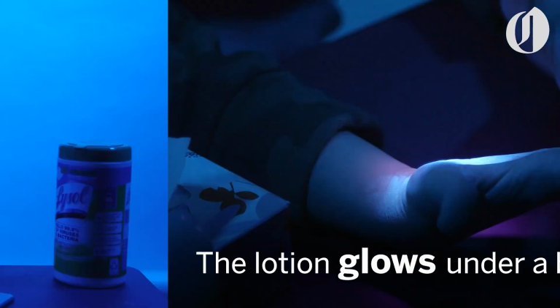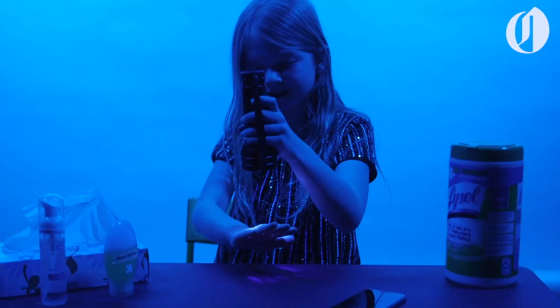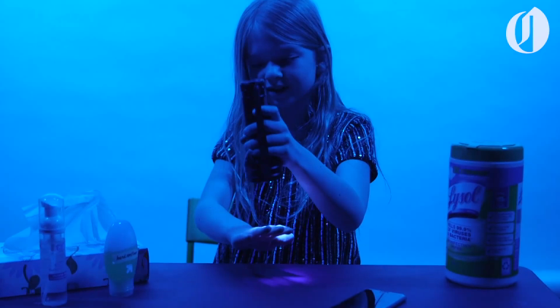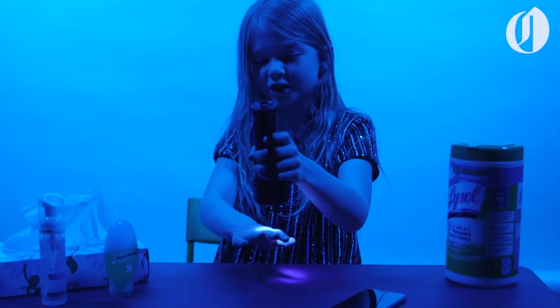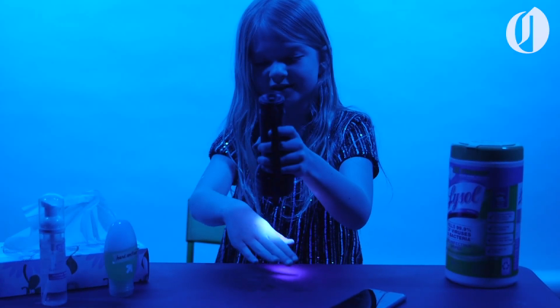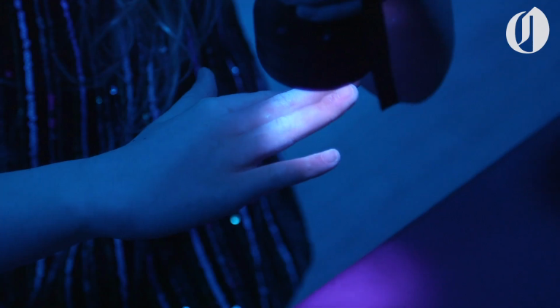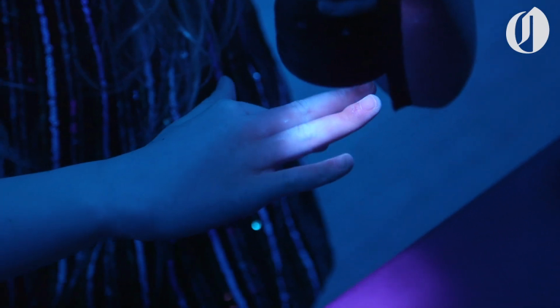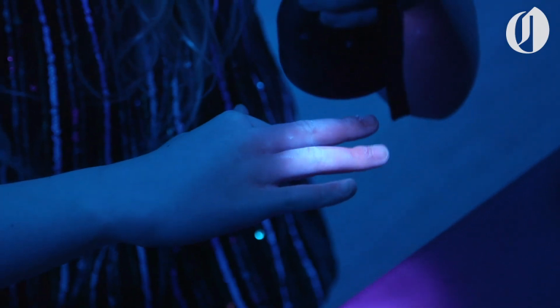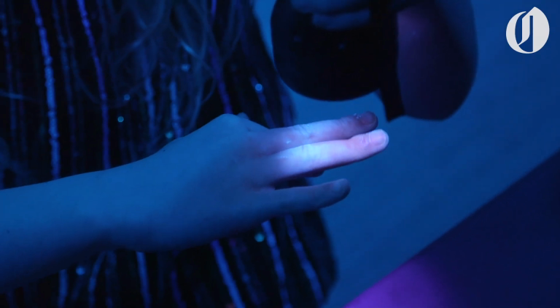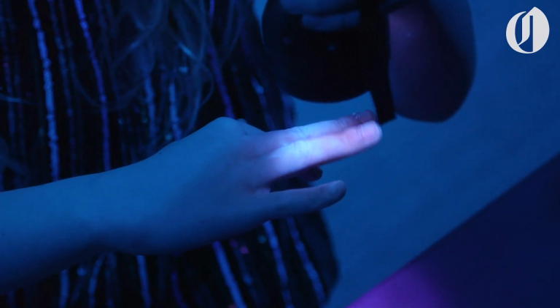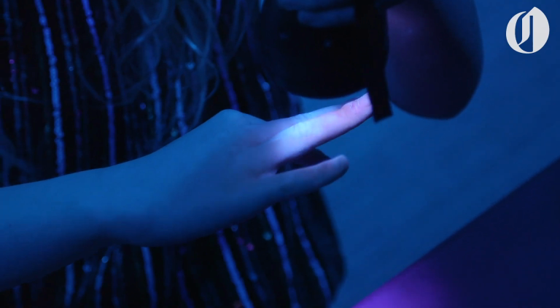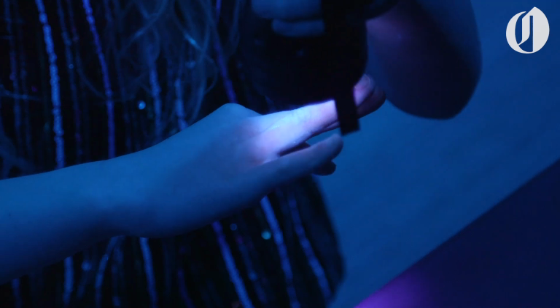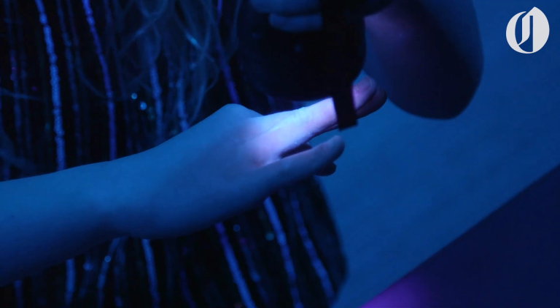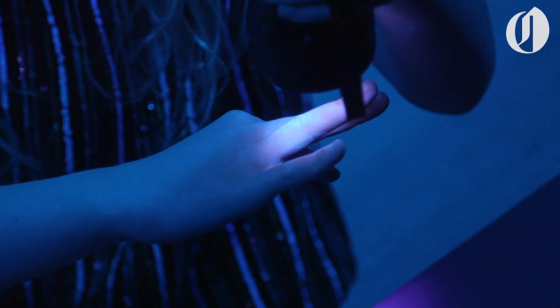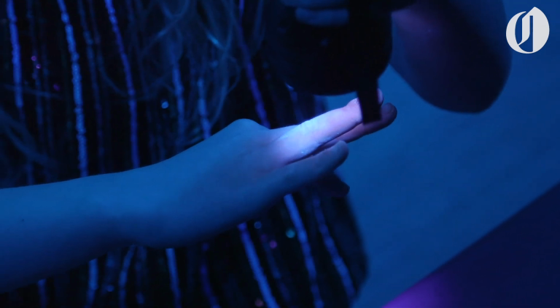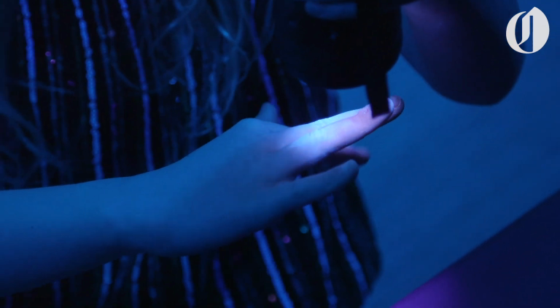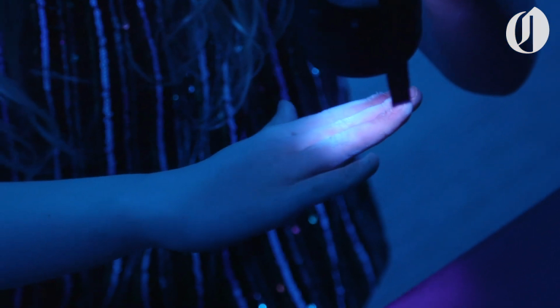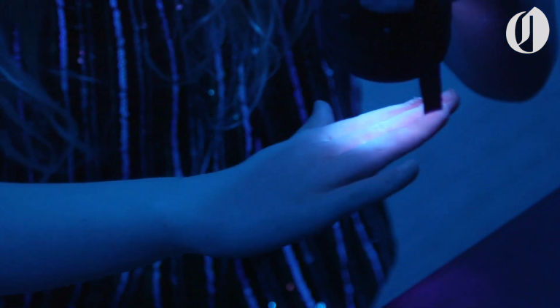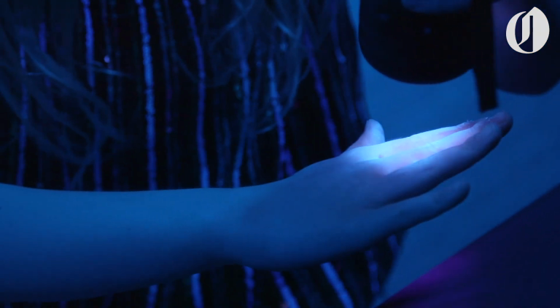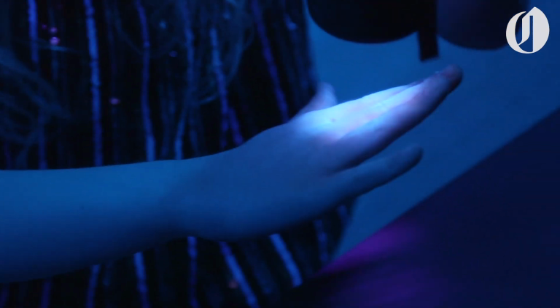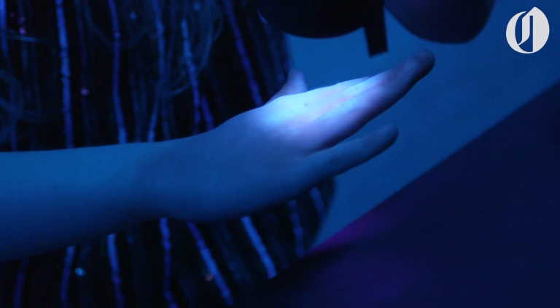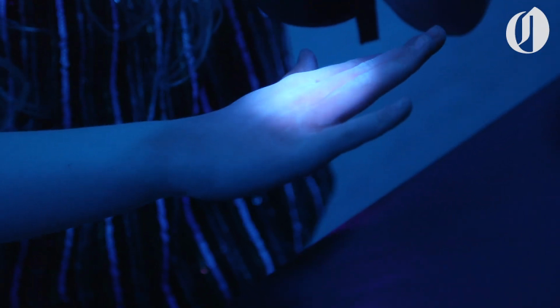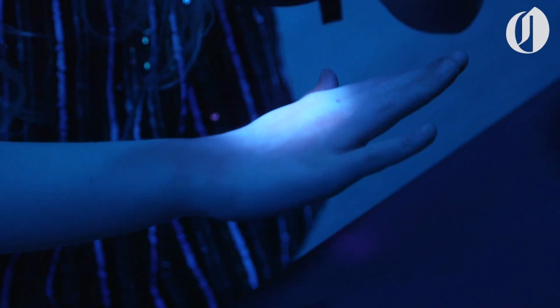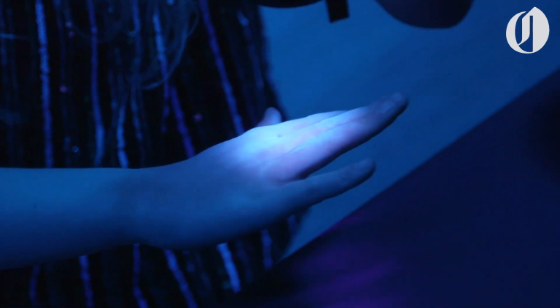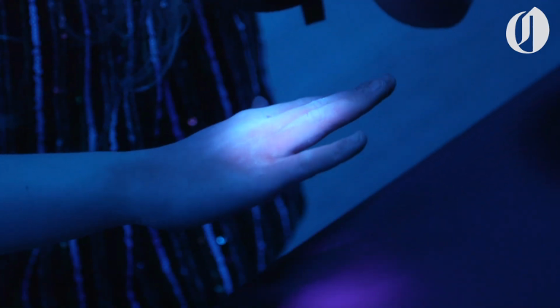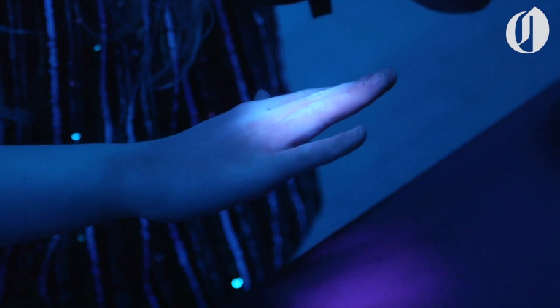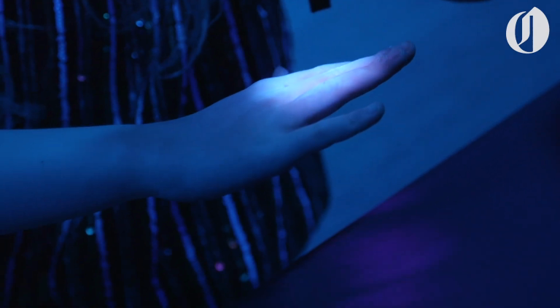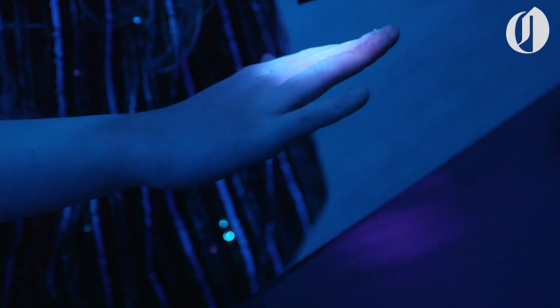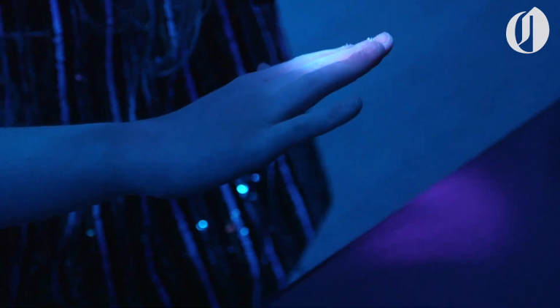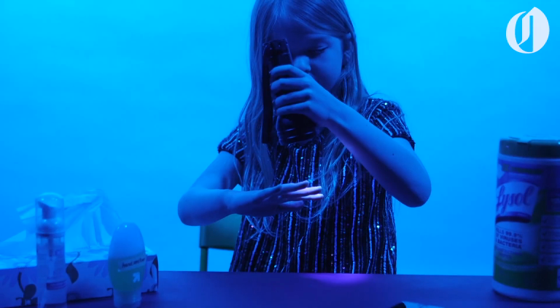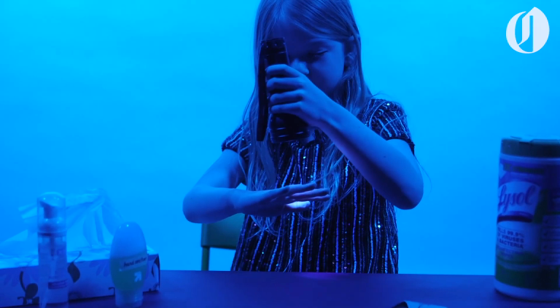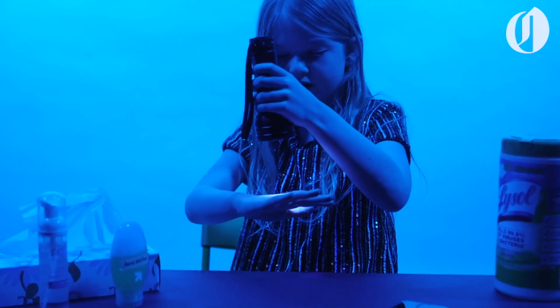Look at all those germs — well, fake germs. The part that's purple is the part I missed. The part that's all white is the part that I got the fake germs on.